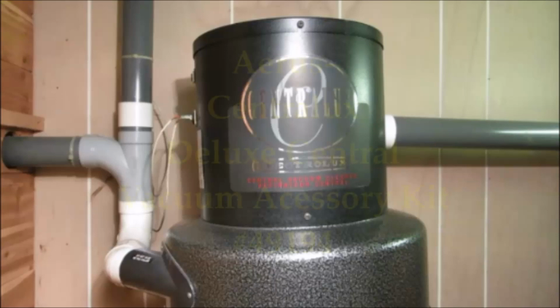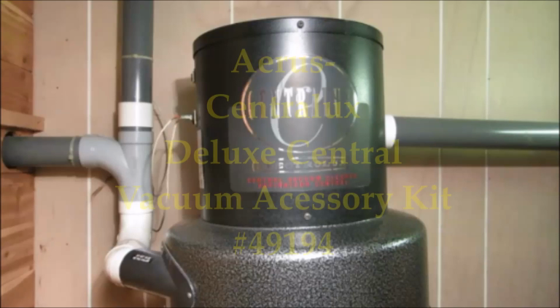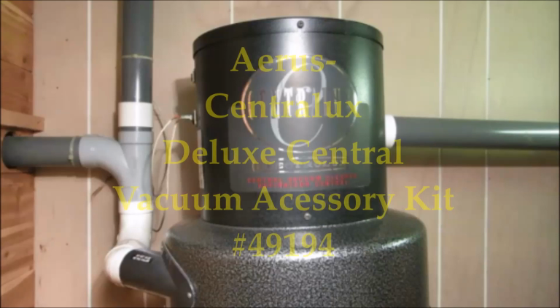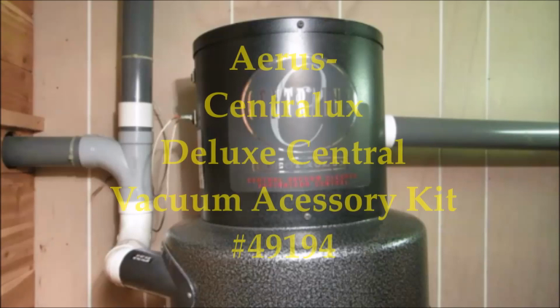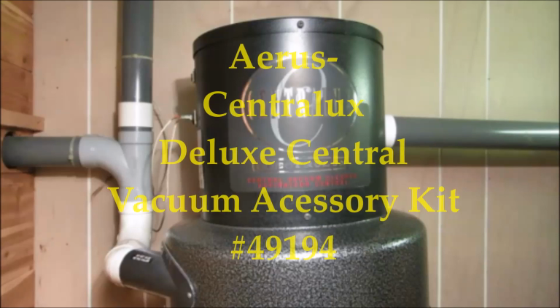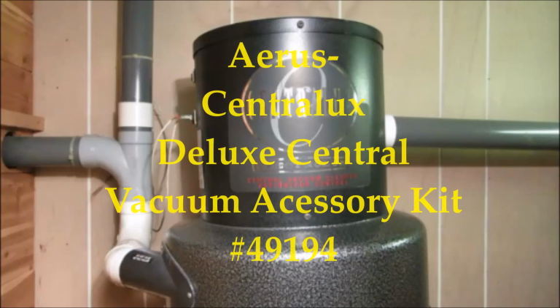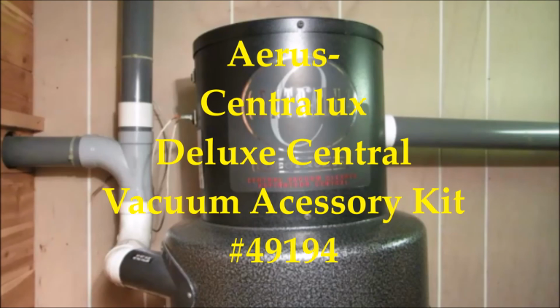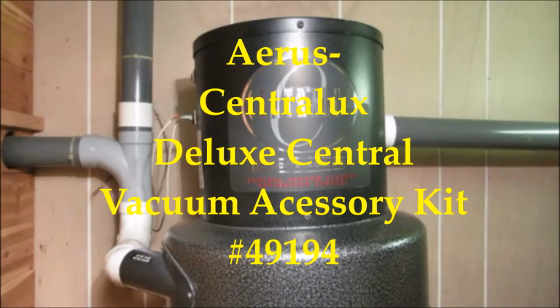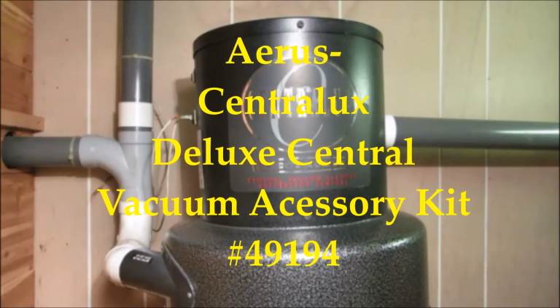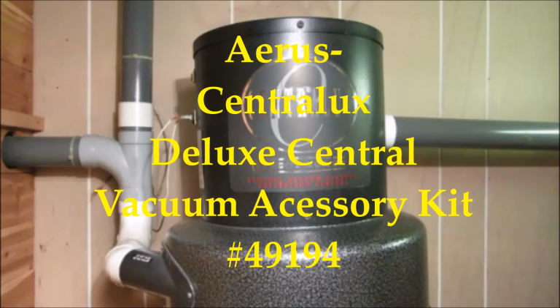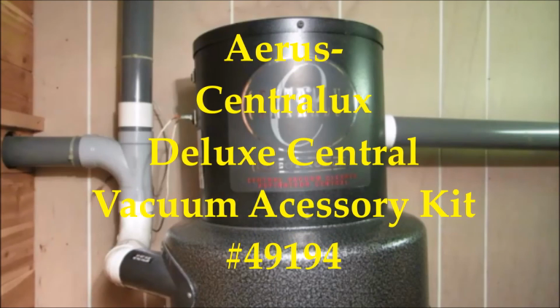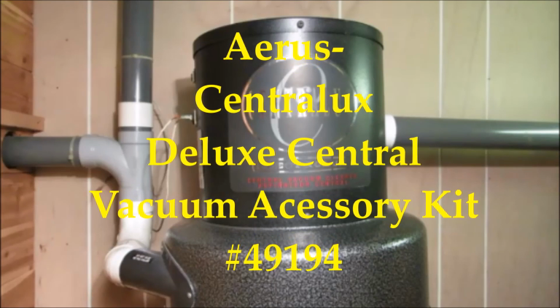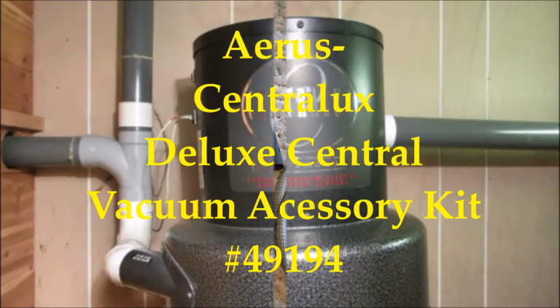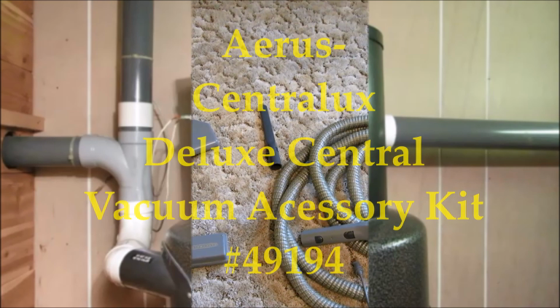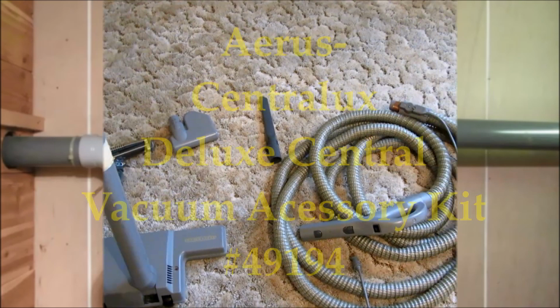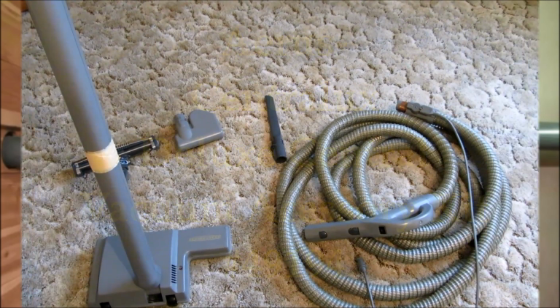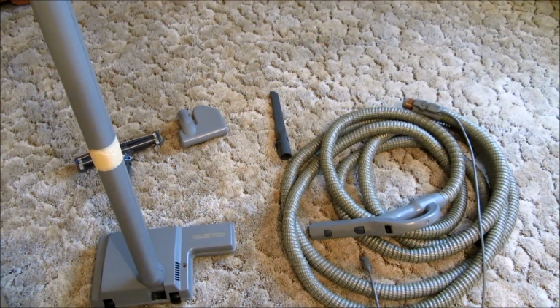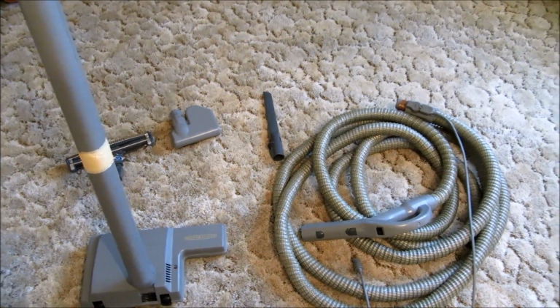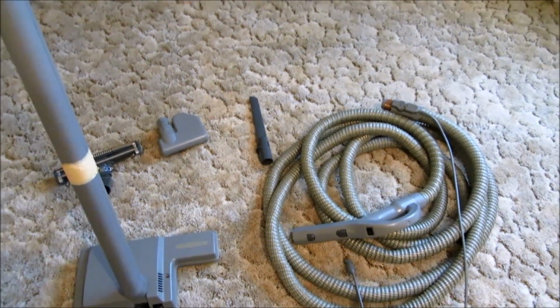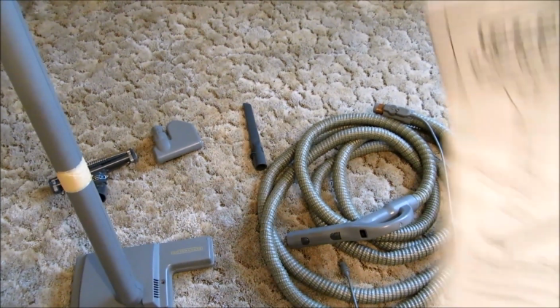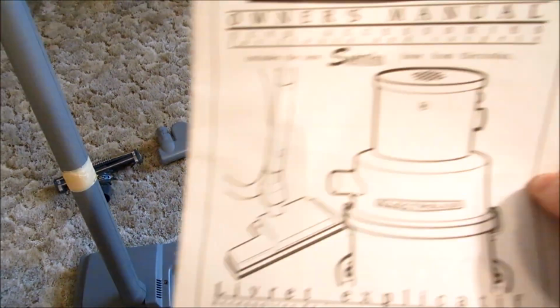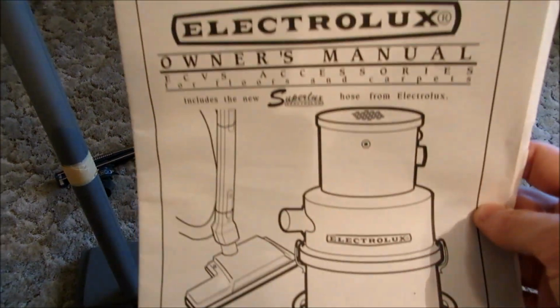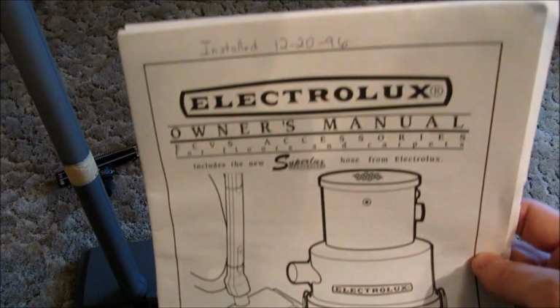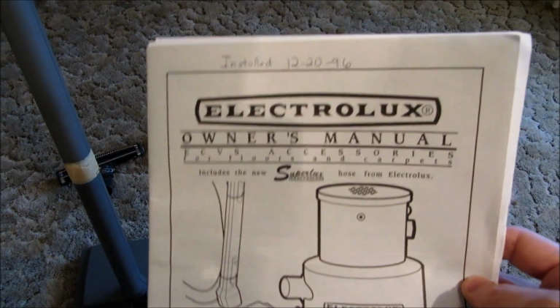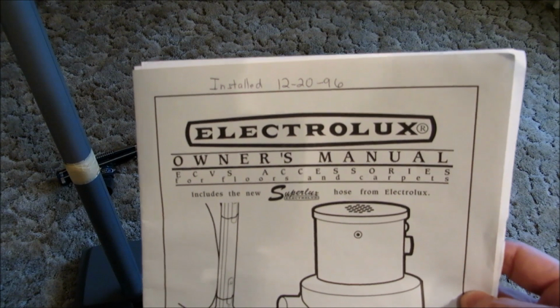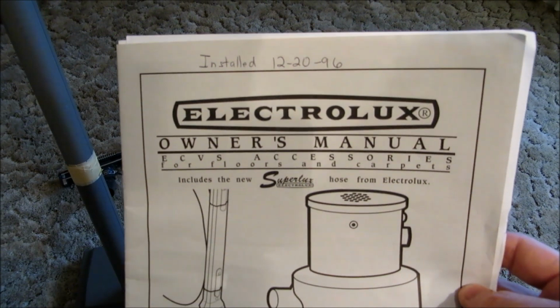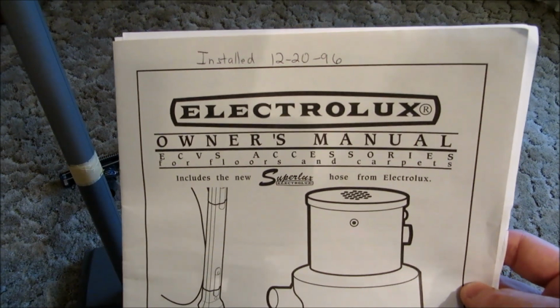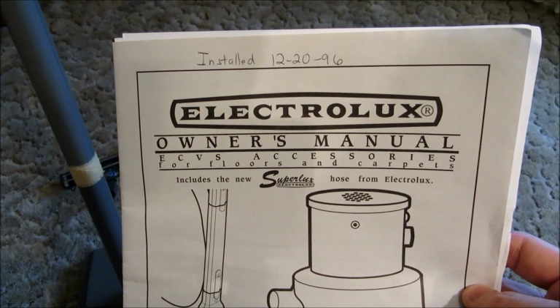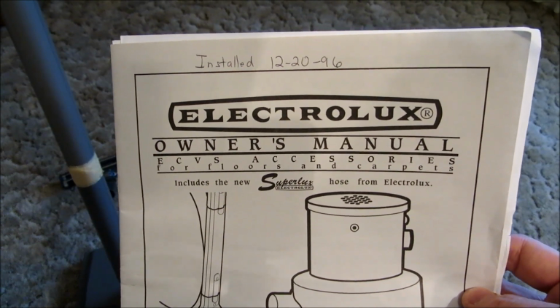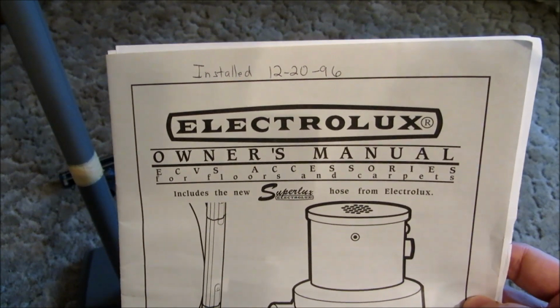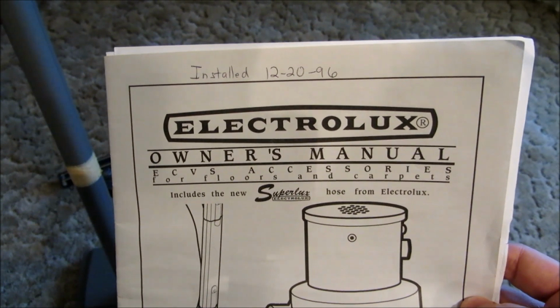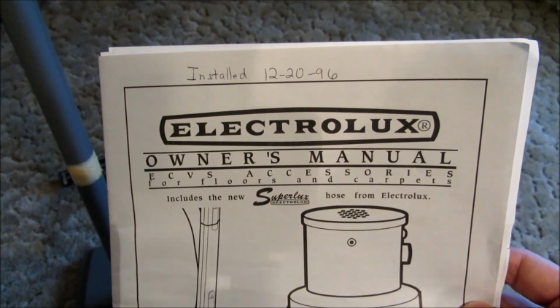Hey everyone, welcome to my YouTube channel. In this video, you will see the unboxing of my new Aura Central Luxe Vacuum Hose and Attachment Kit, and also a special inside look at the vacuum unit itself, so be sure to stick around until the end.